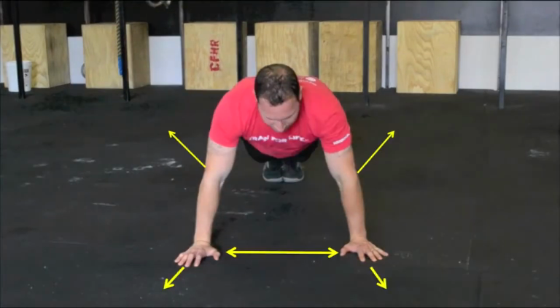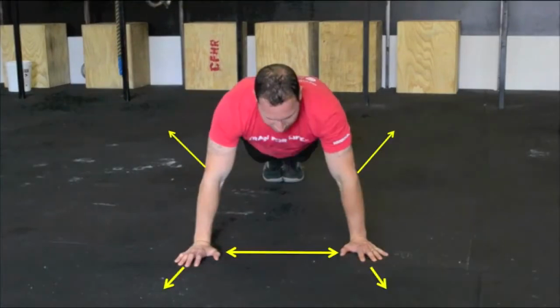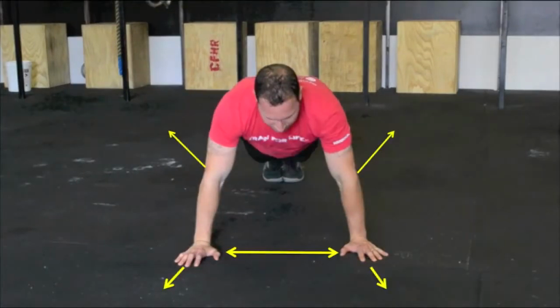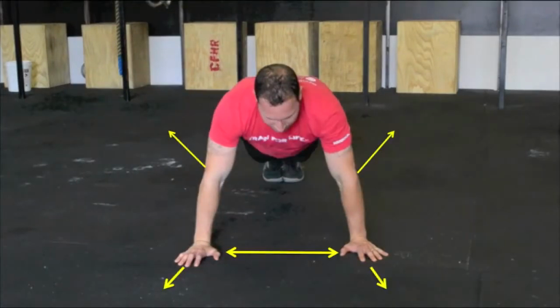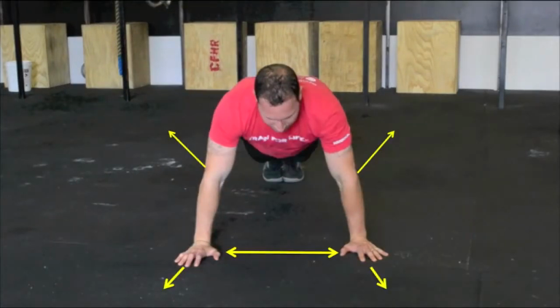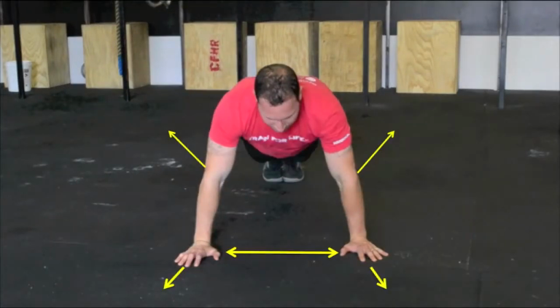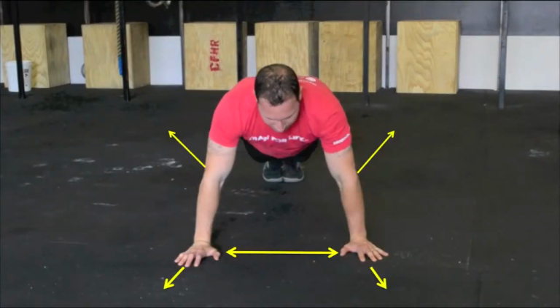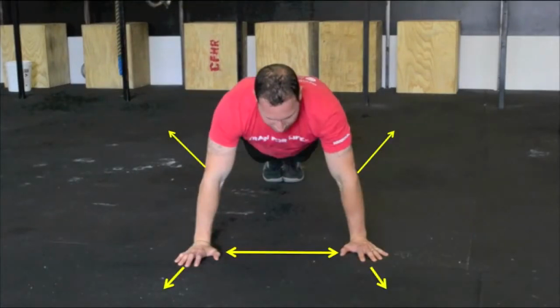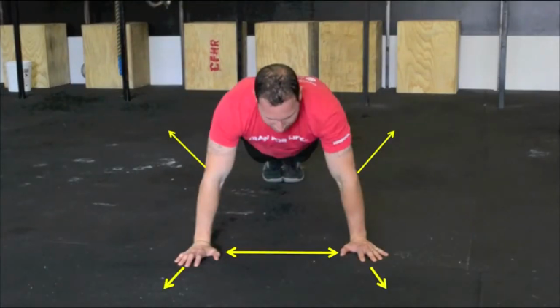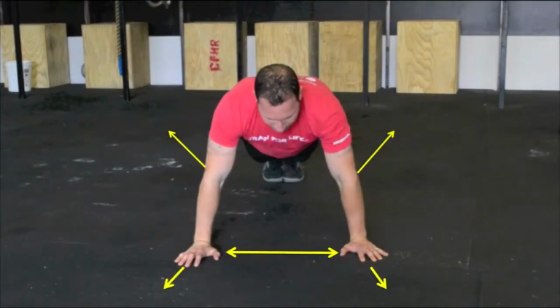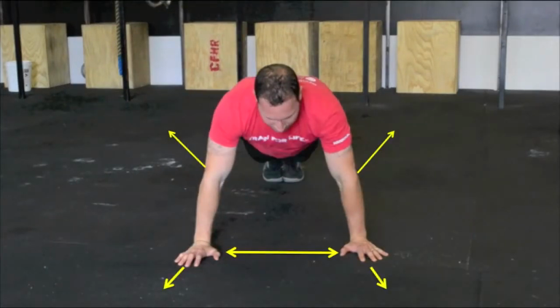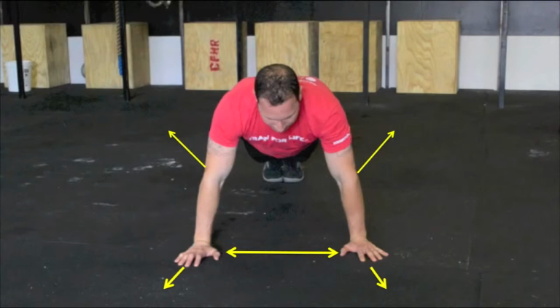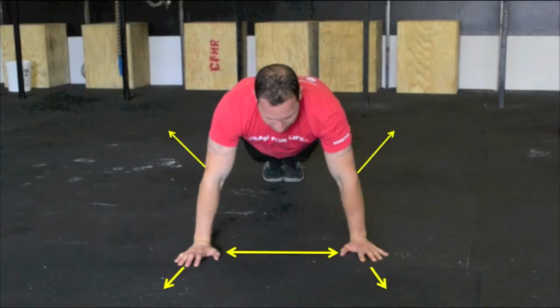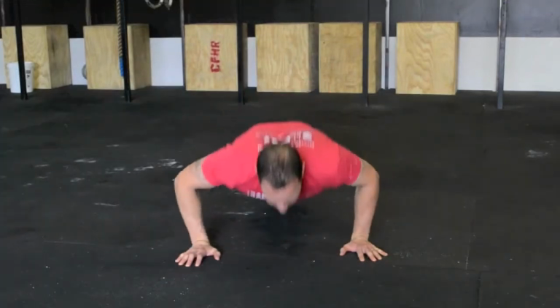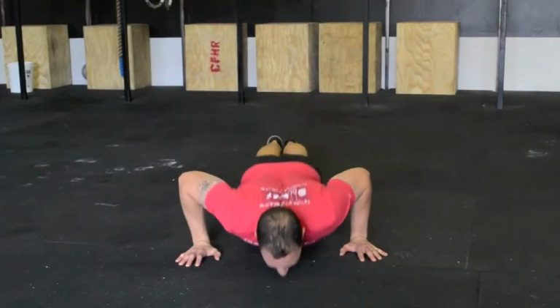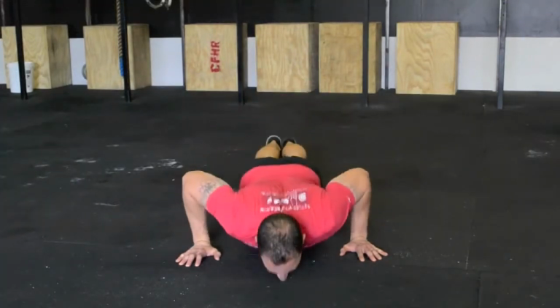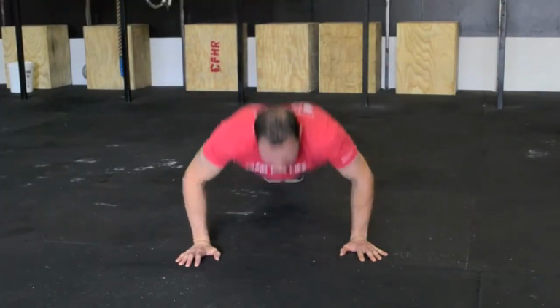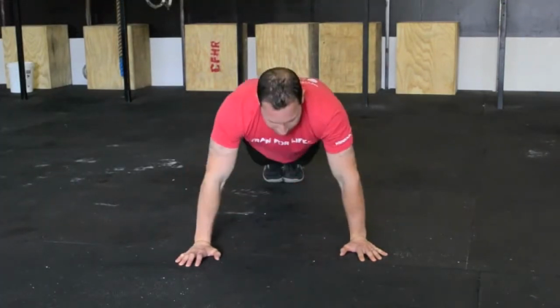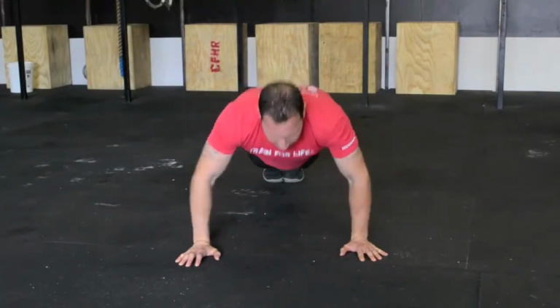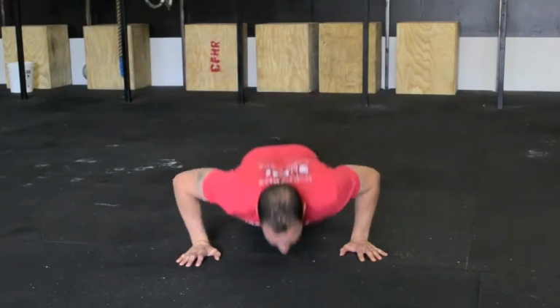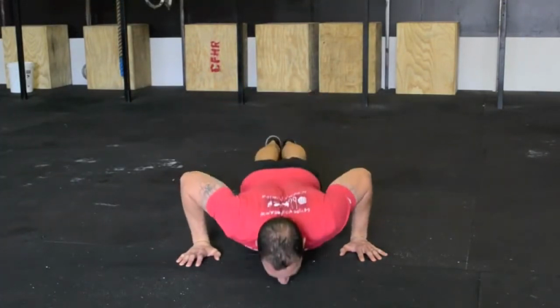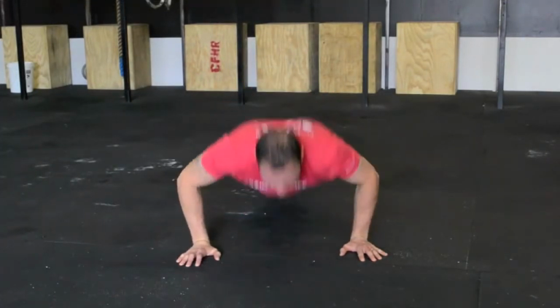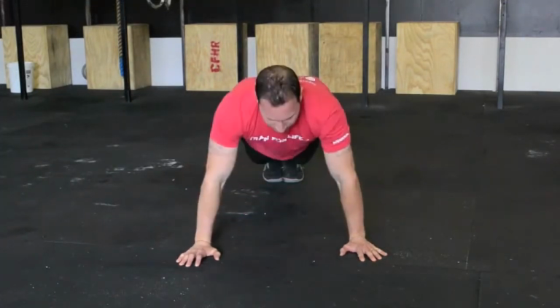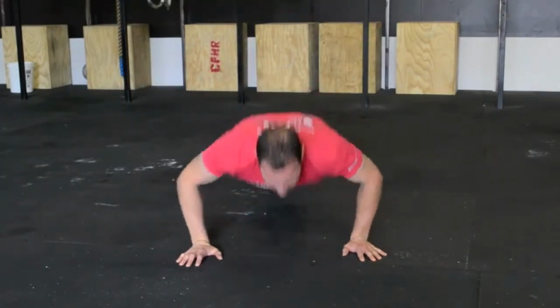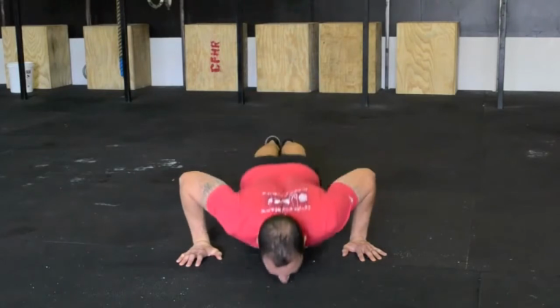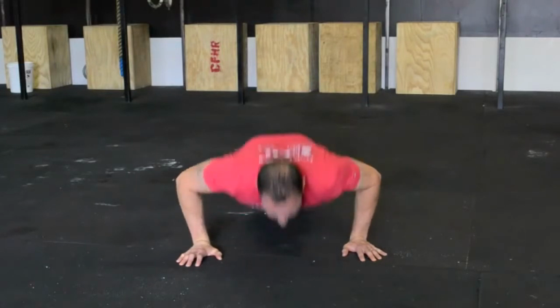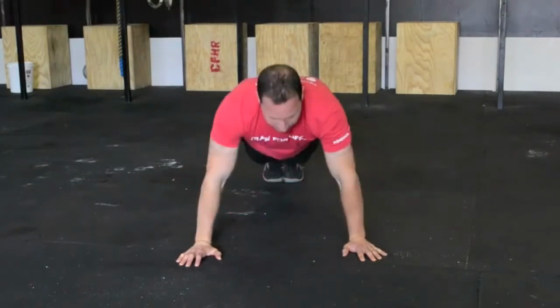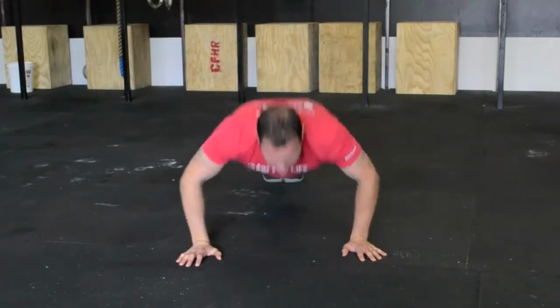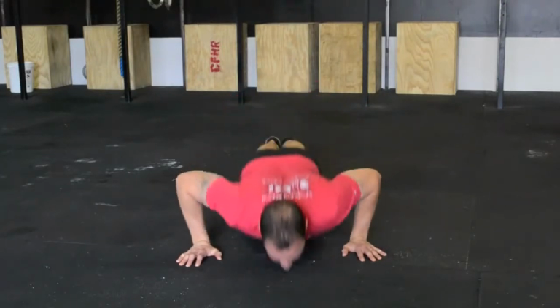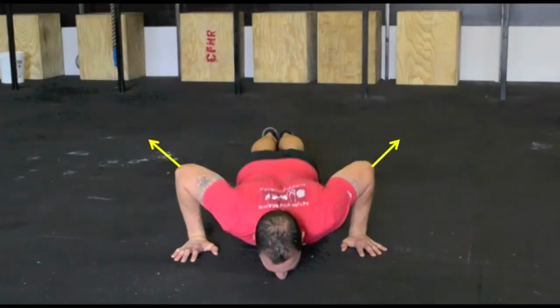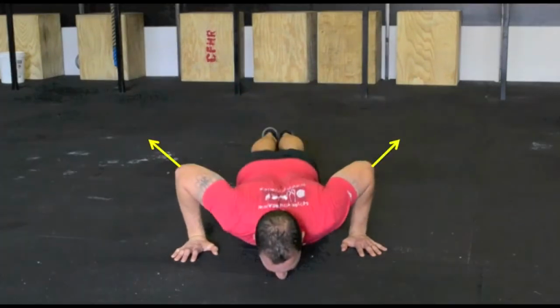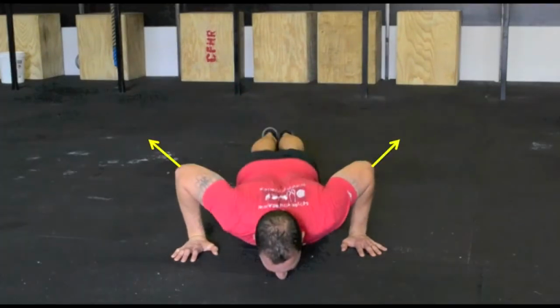To set up your push-up, place your hands so the thumbs align under your shoulders. Rotate your hands slightly outward, positioning your elbows approximately 30 to 45 degrees aft when you descend in your push-up.